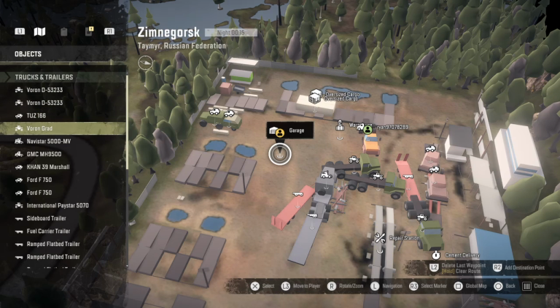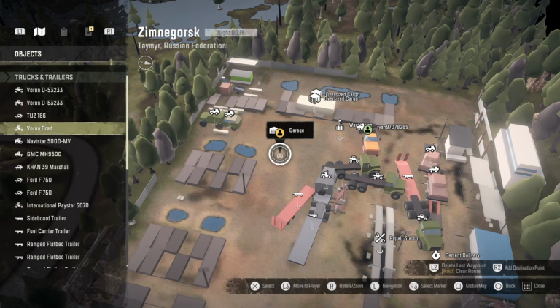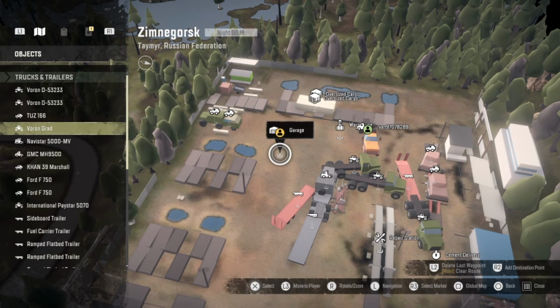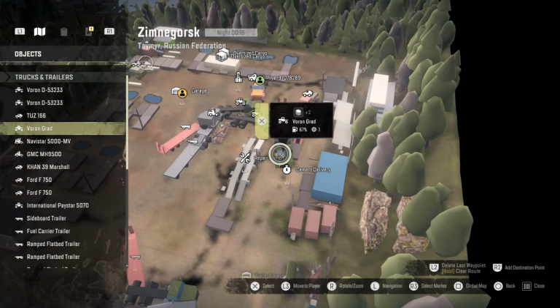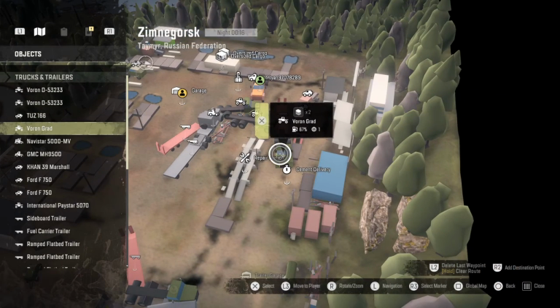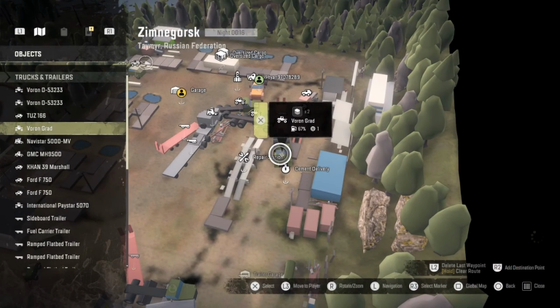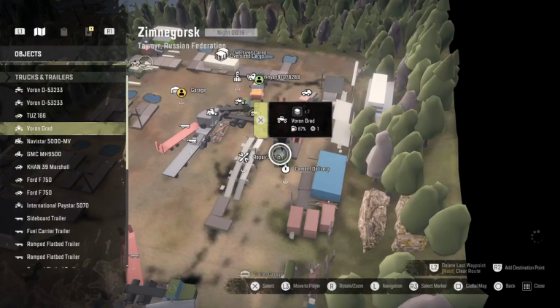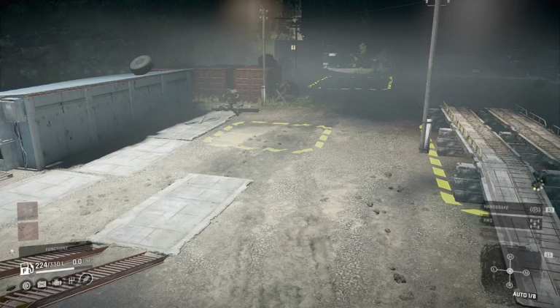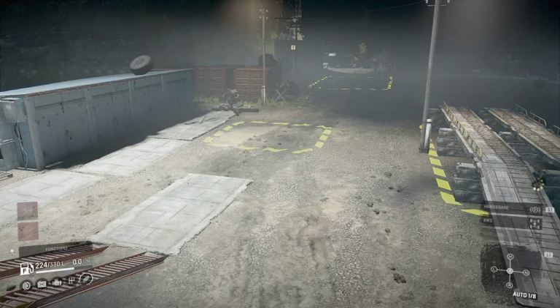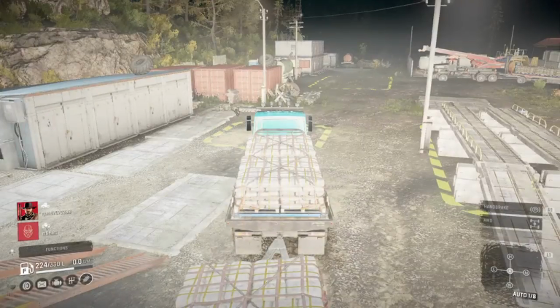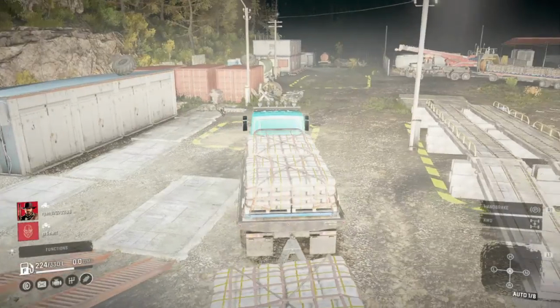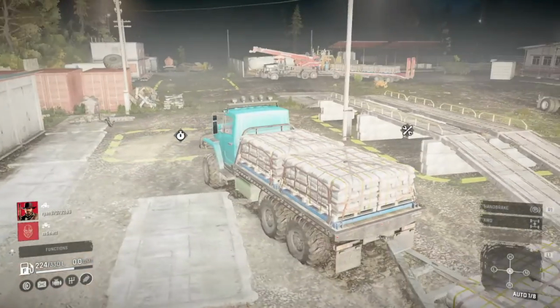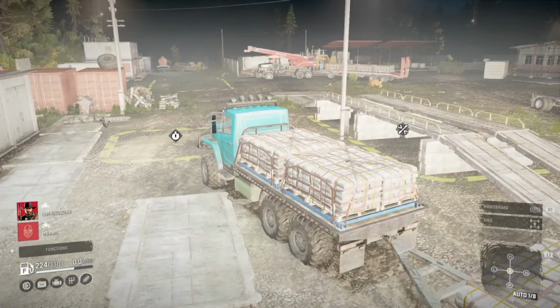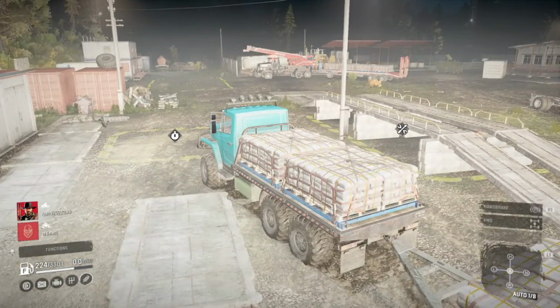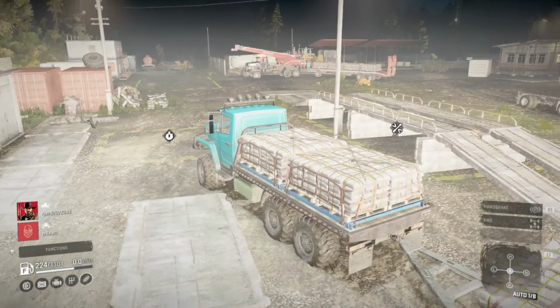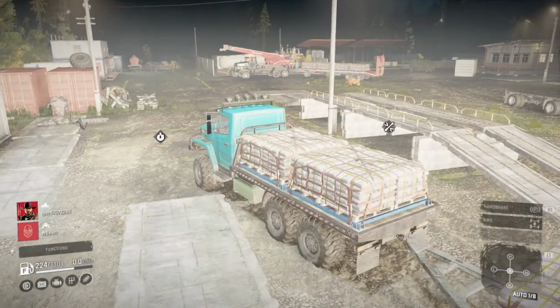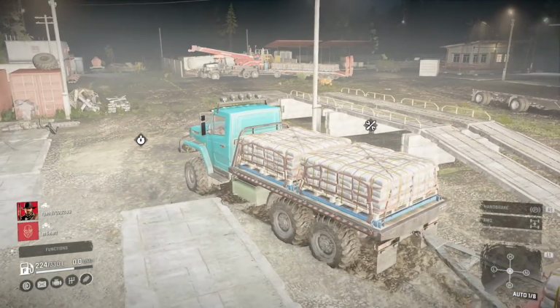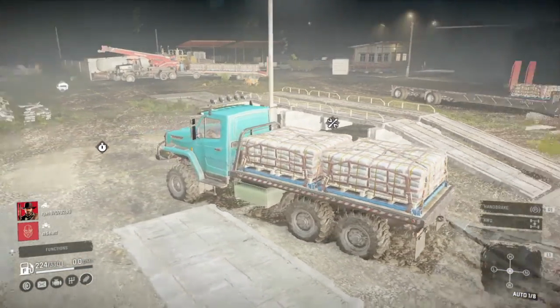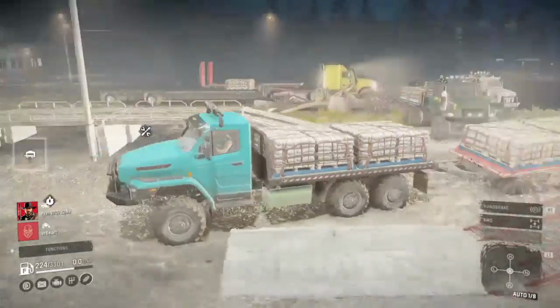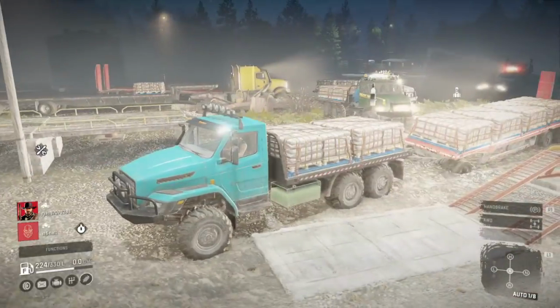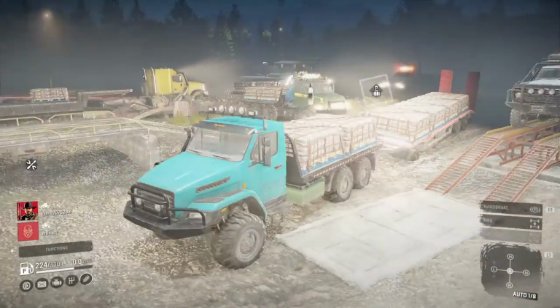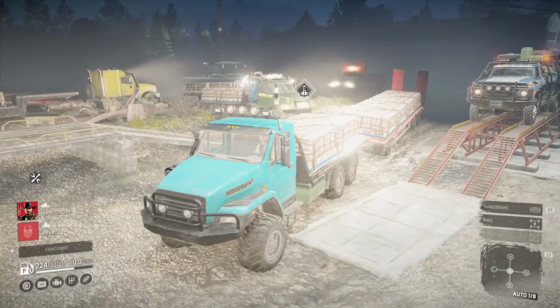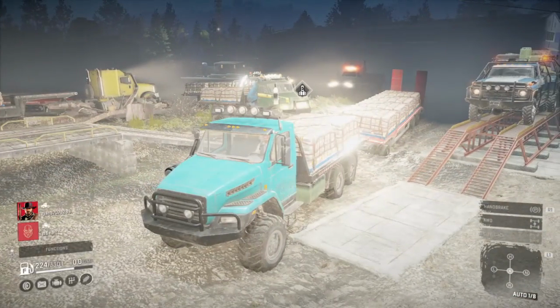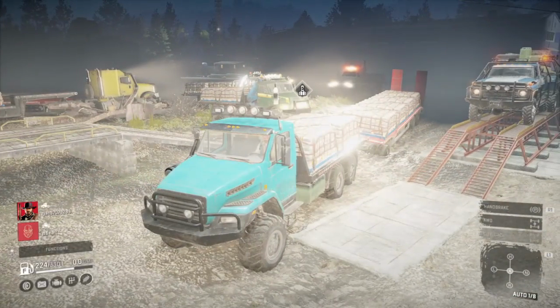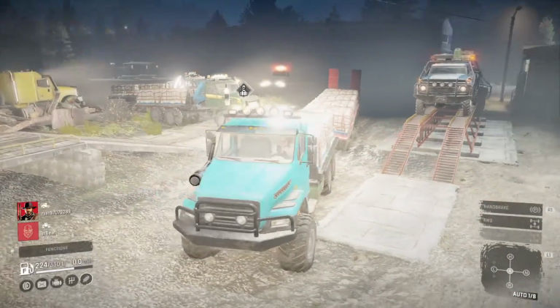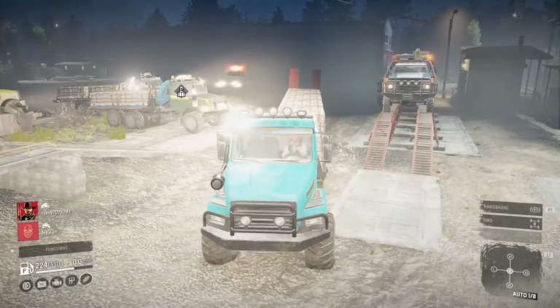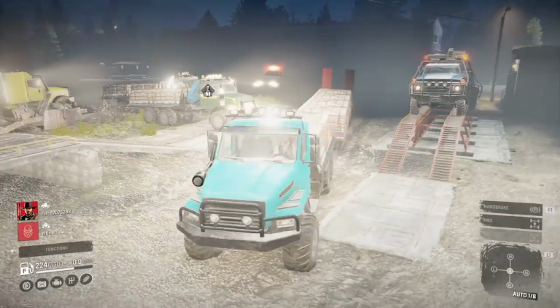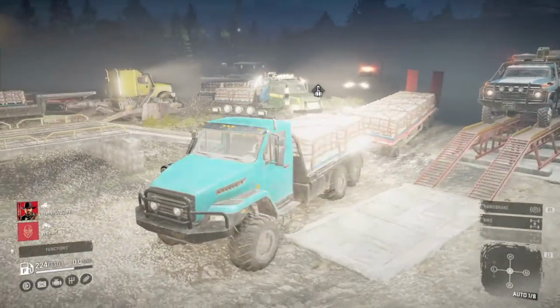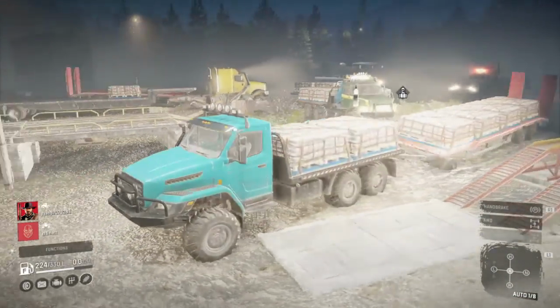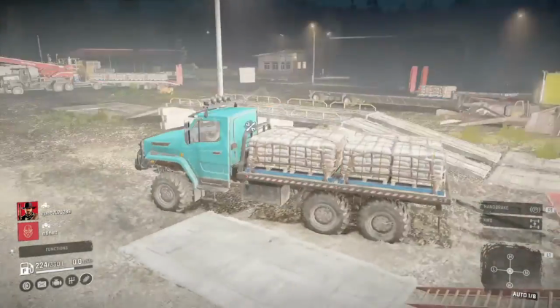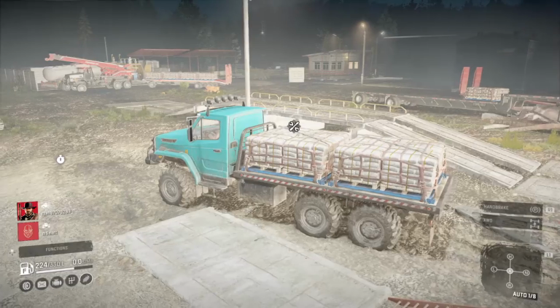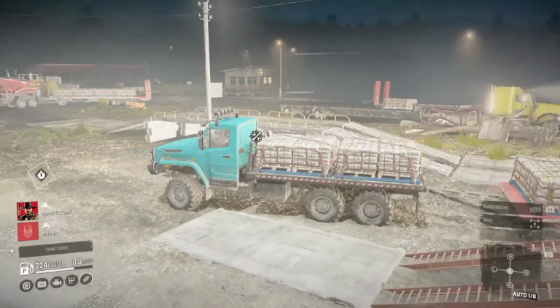What you do is you go right here to Zumenberg and start this mission here. It's a little time trial thing. We went over to Drown Lens and picked up a bunch of cement just to make this a little faster.